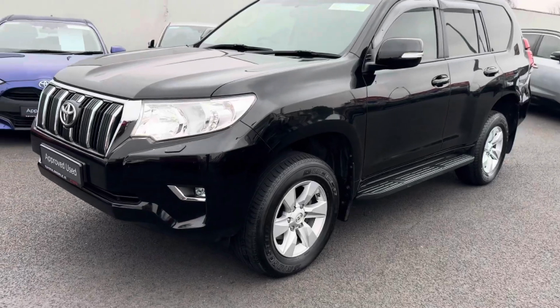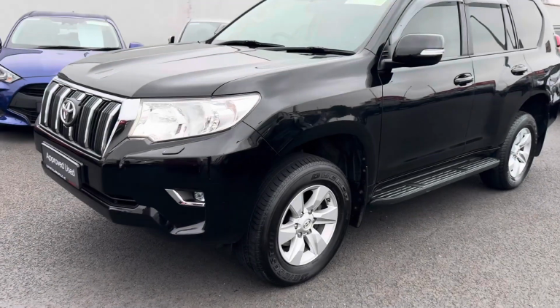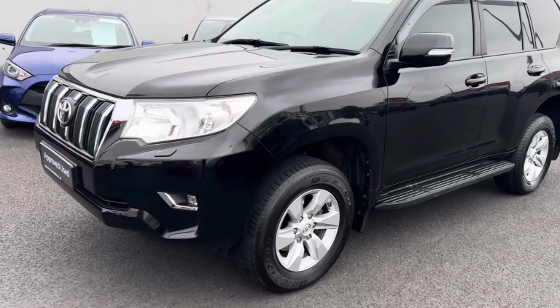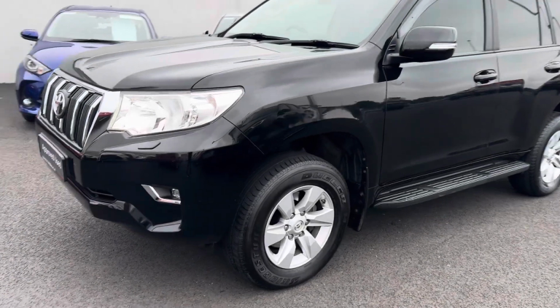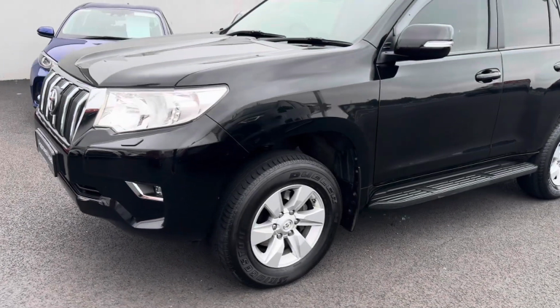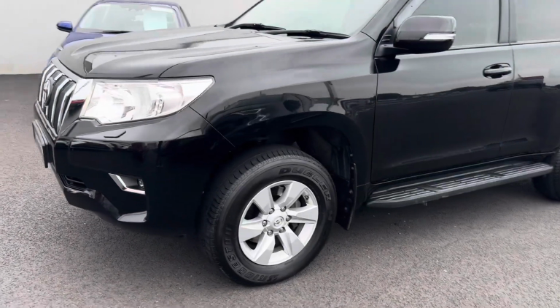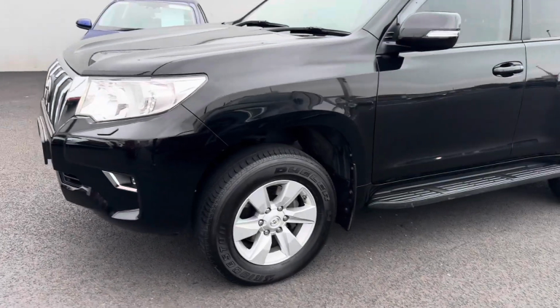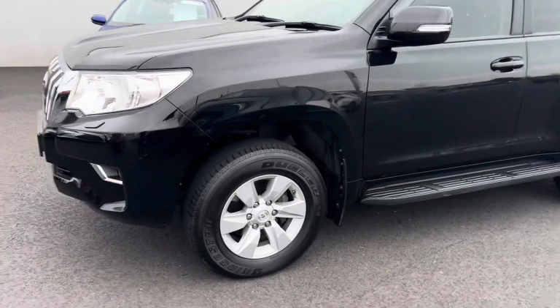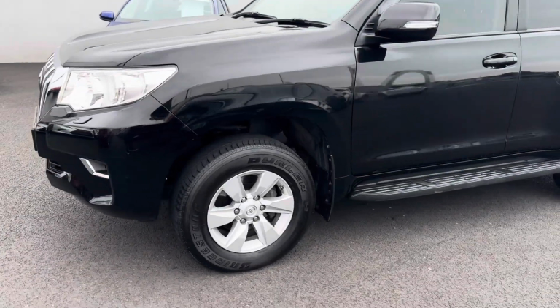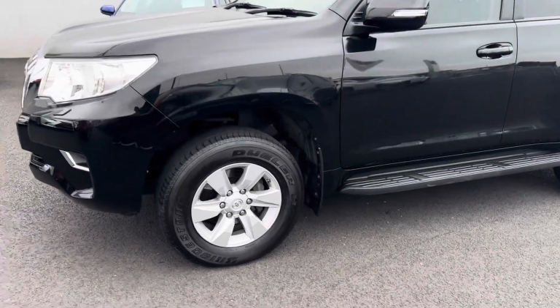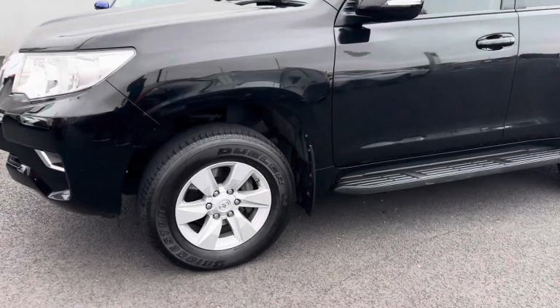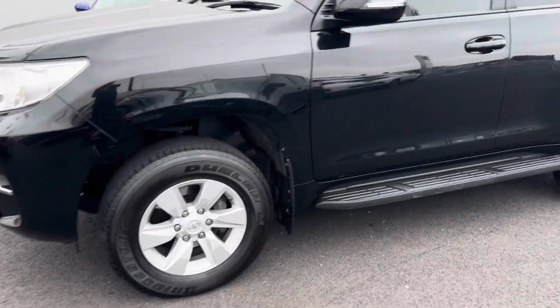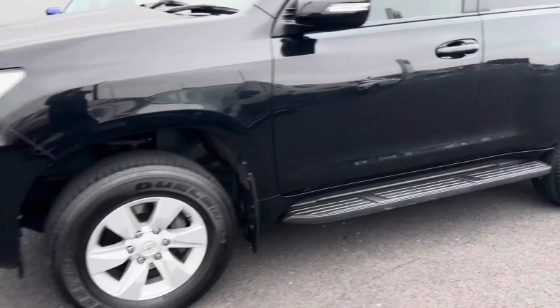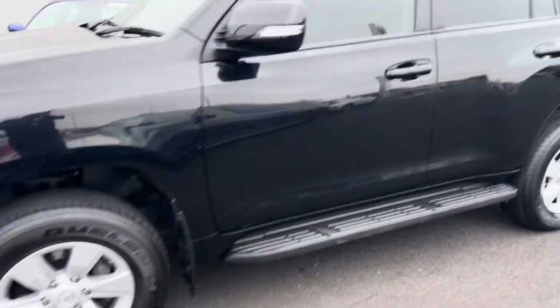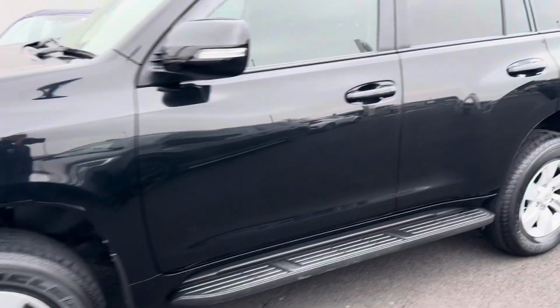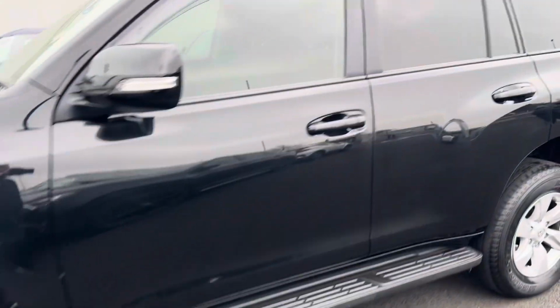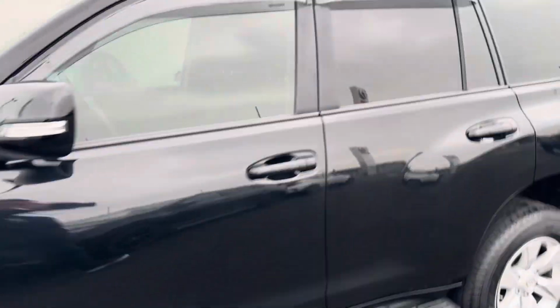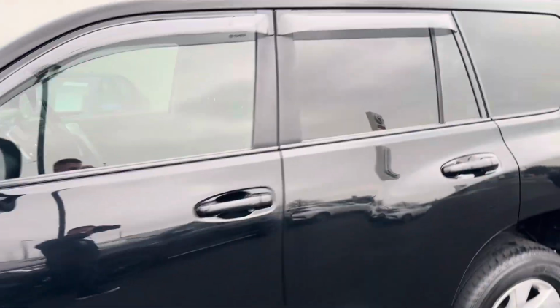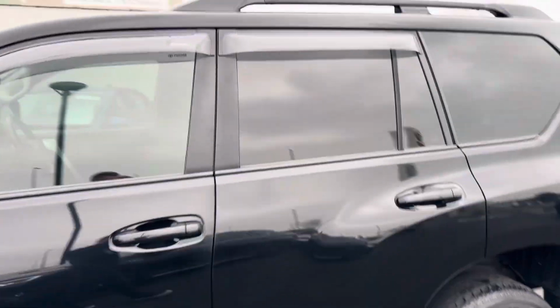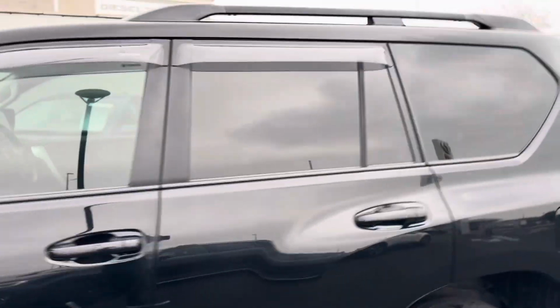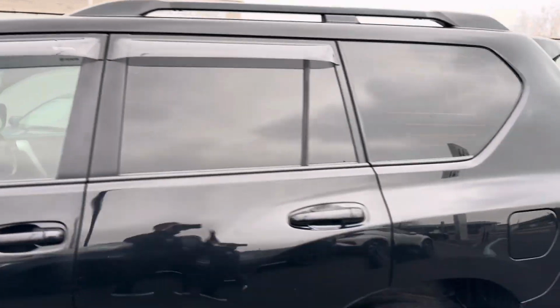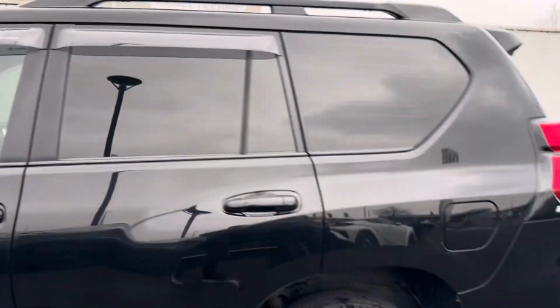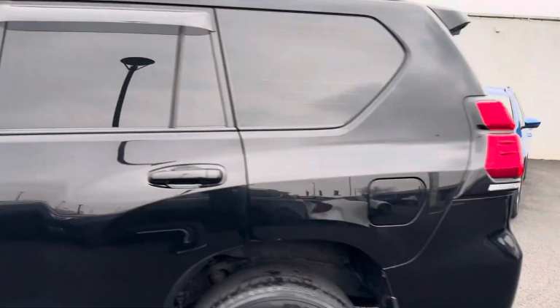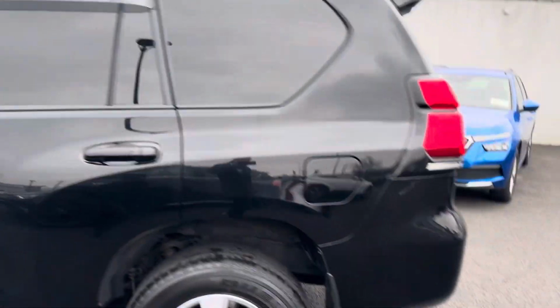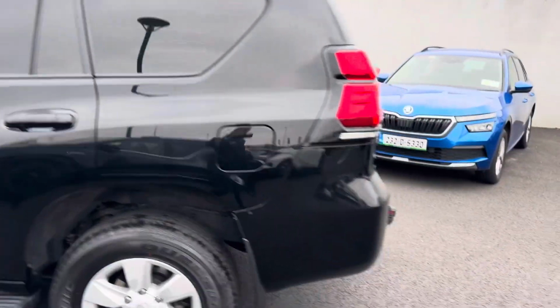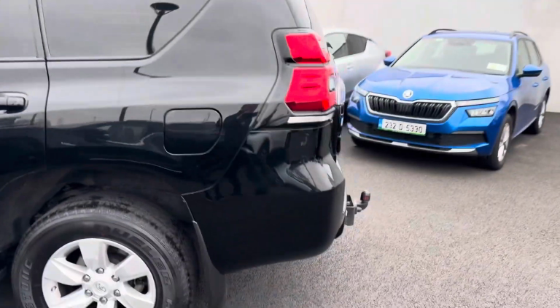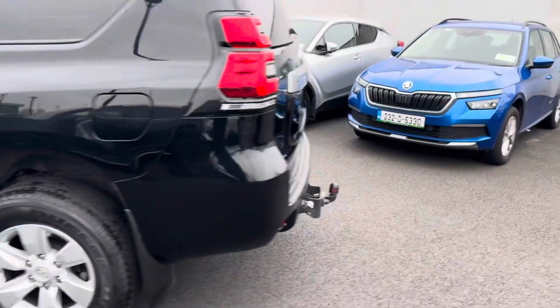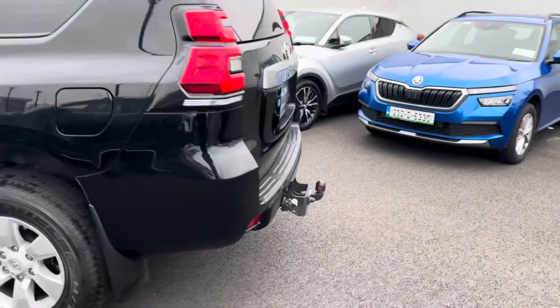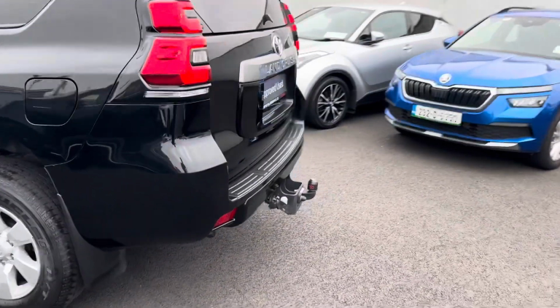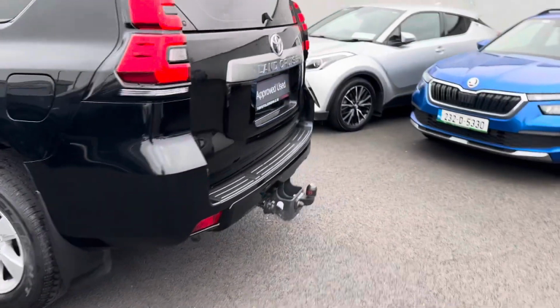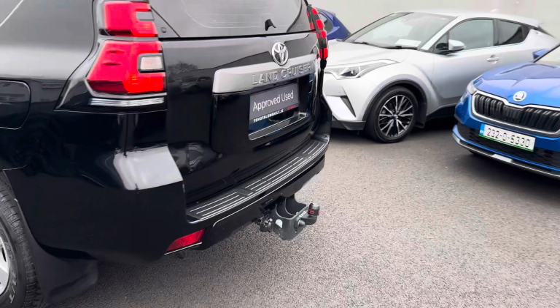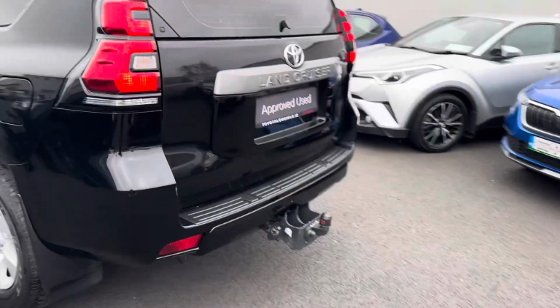Steeper spec with LED daytime running lights, front fog lamps, 17-inch alloy wheels, genuine wind deflectors, and a genuine Toyota tow bar.